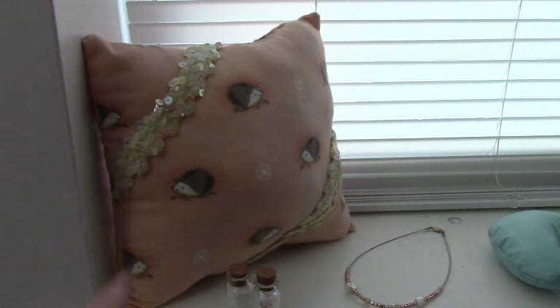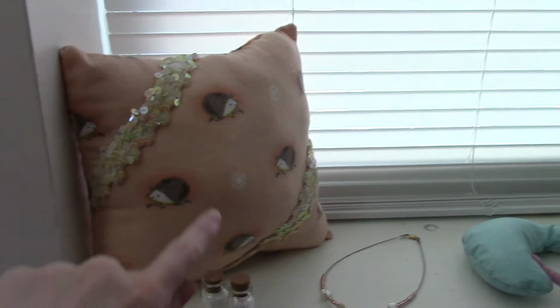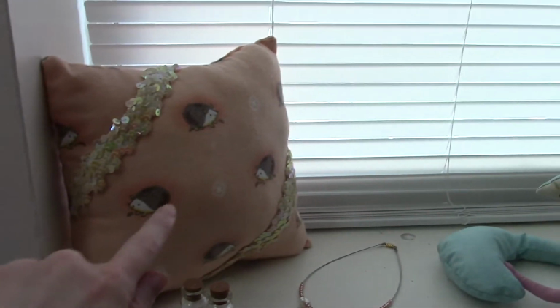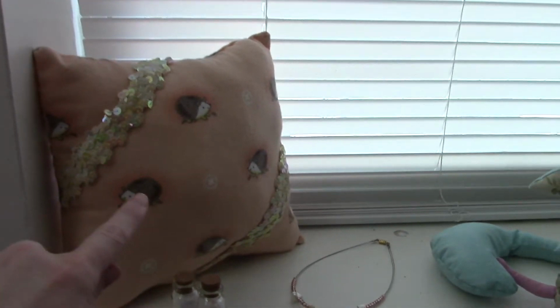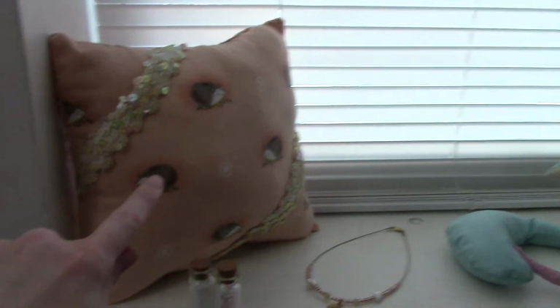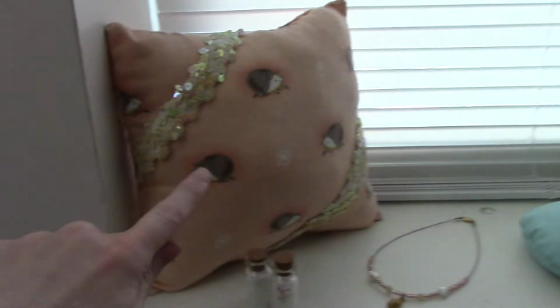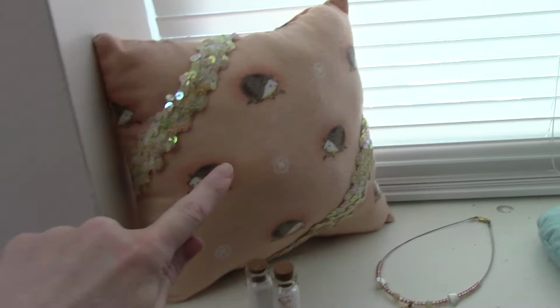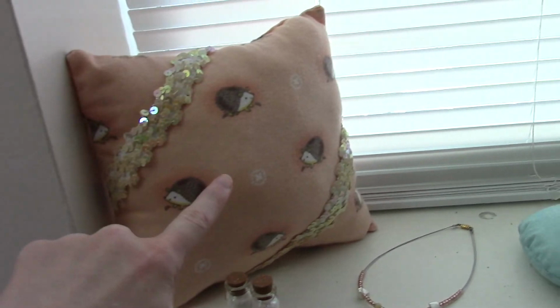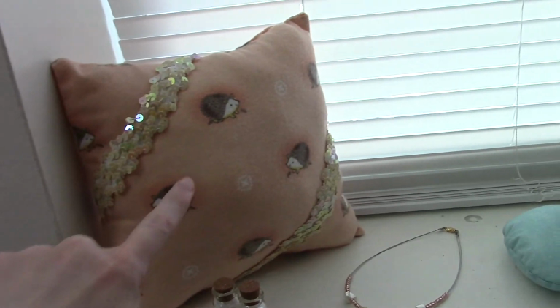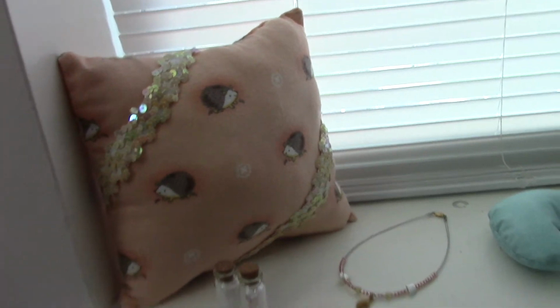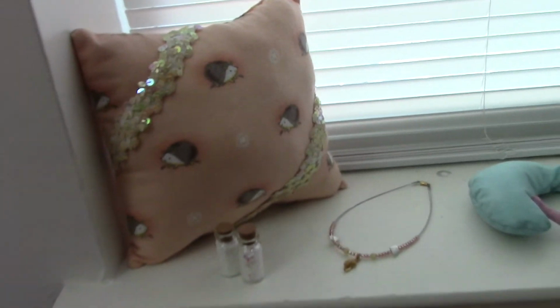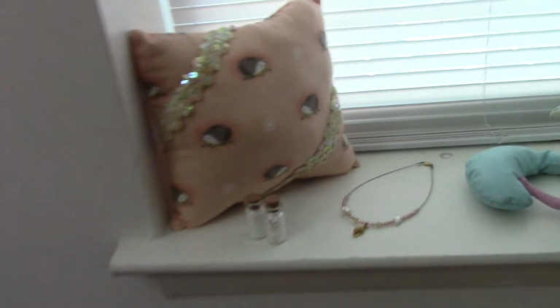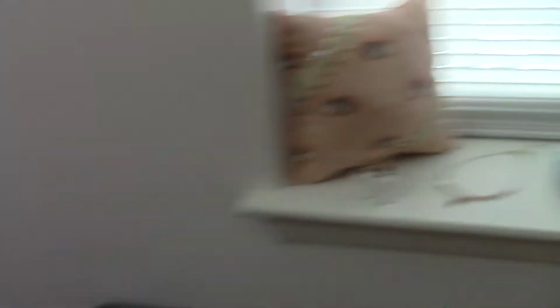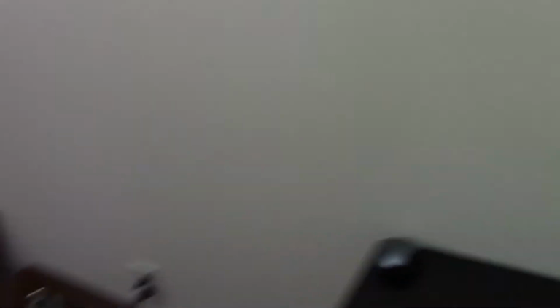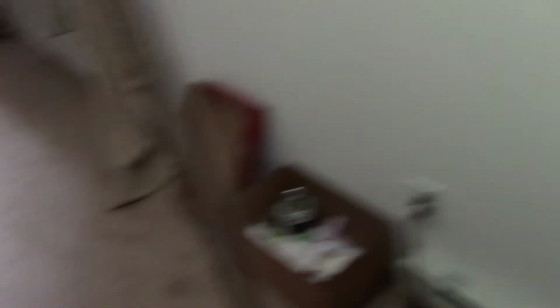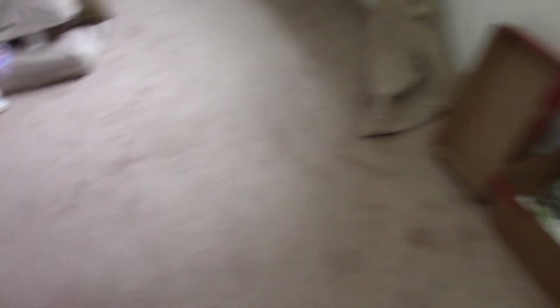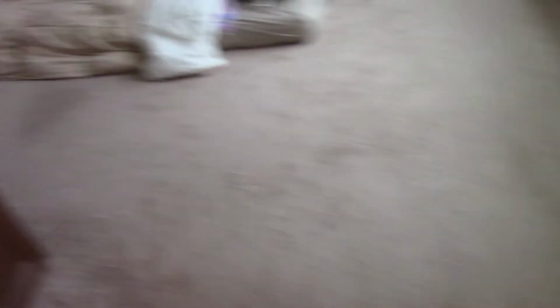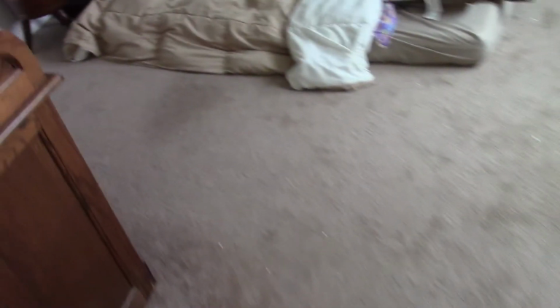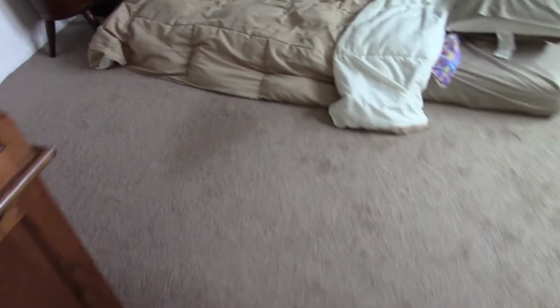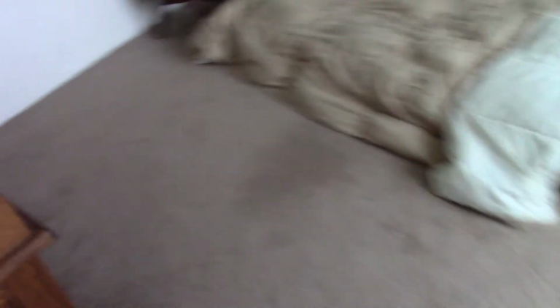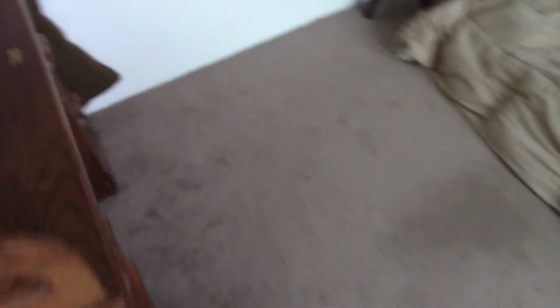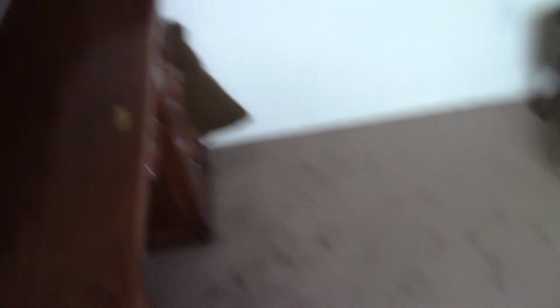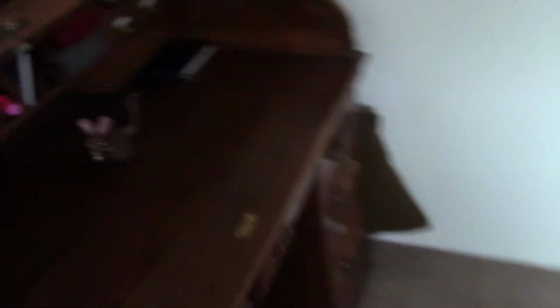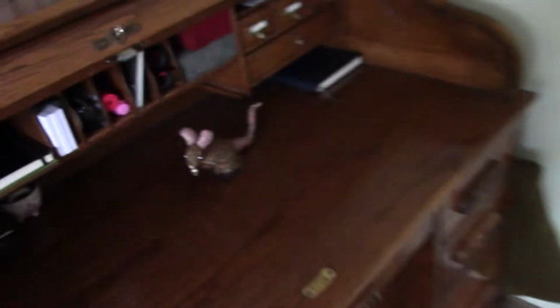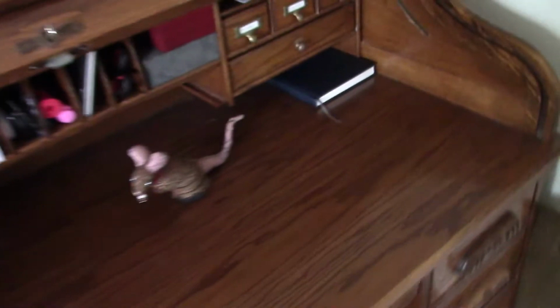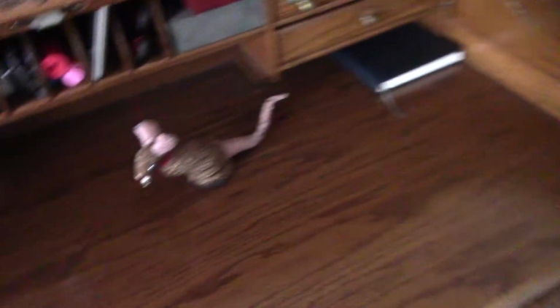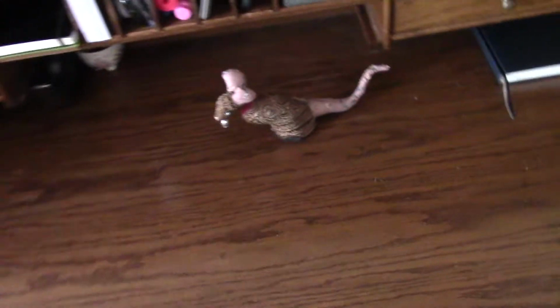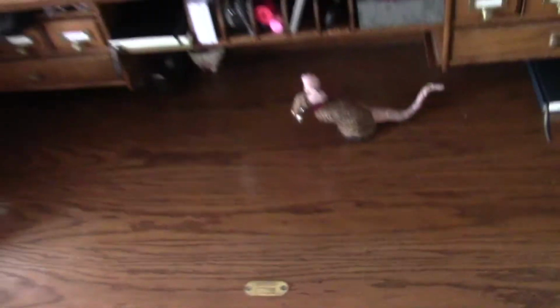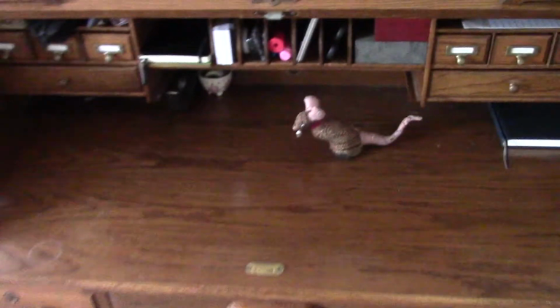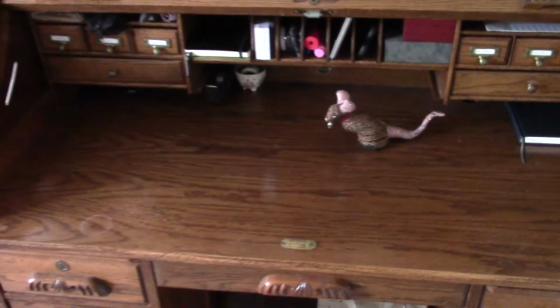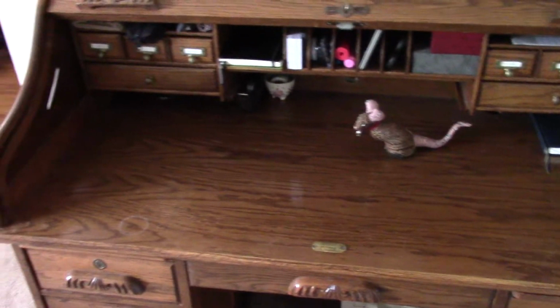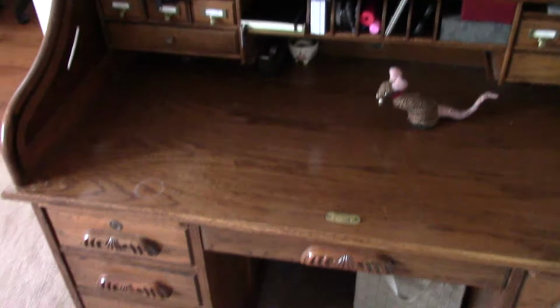This is a wrist support for when I'm on the sewing machine that I made. I didn't make the sewing machine, but... This is where I used to sew, and there's no room here.